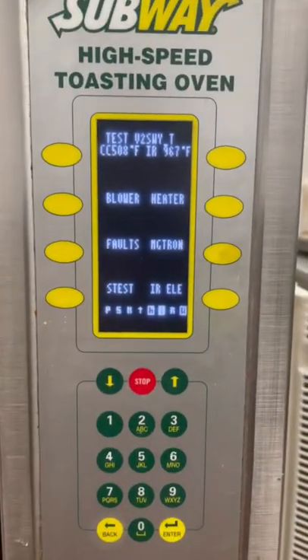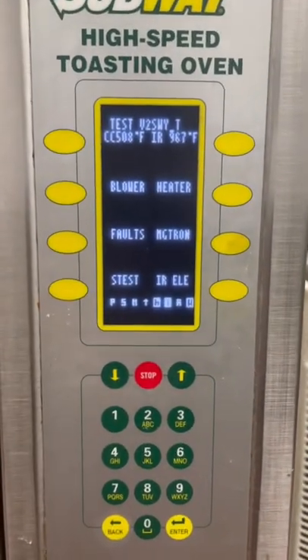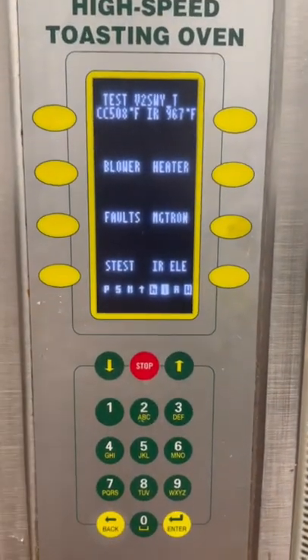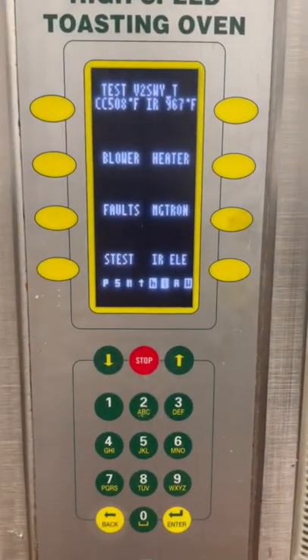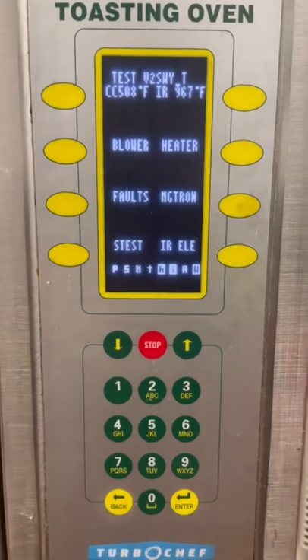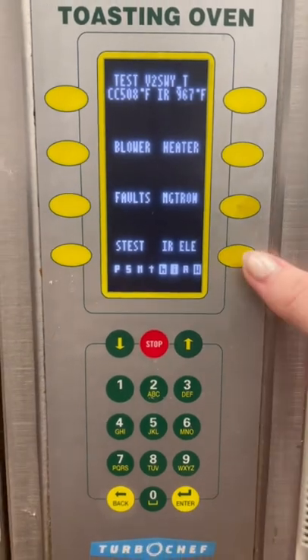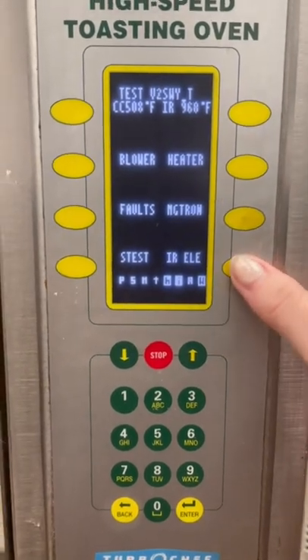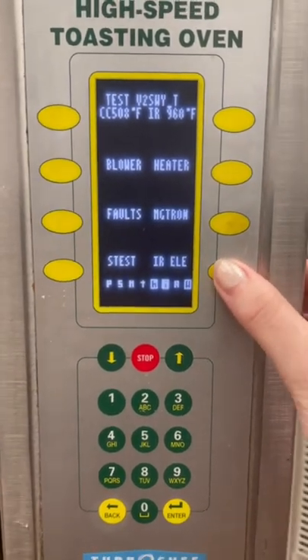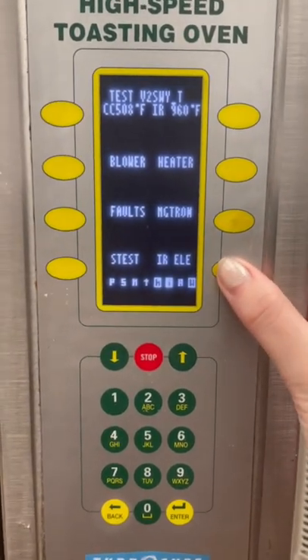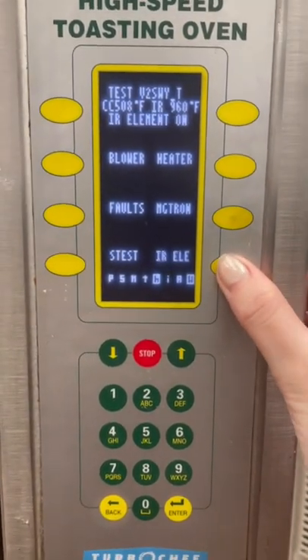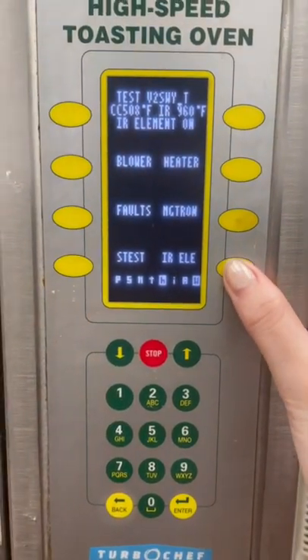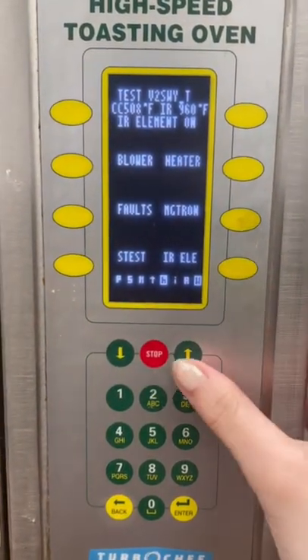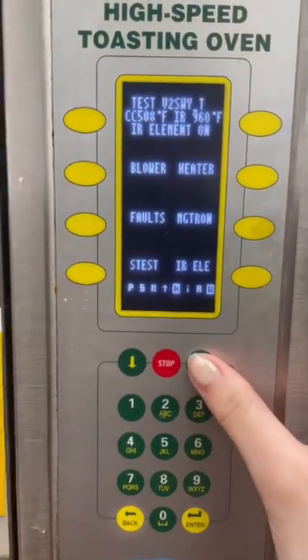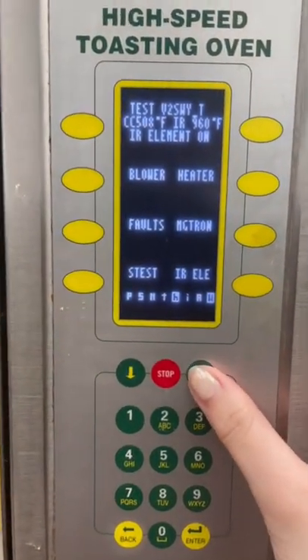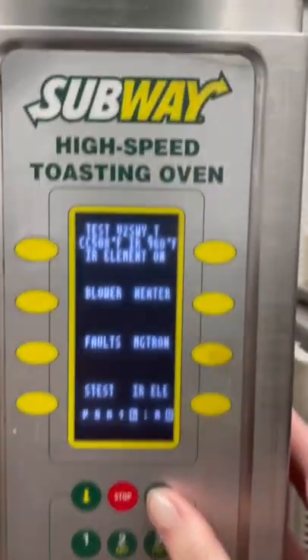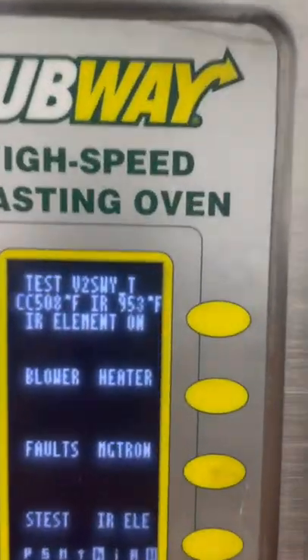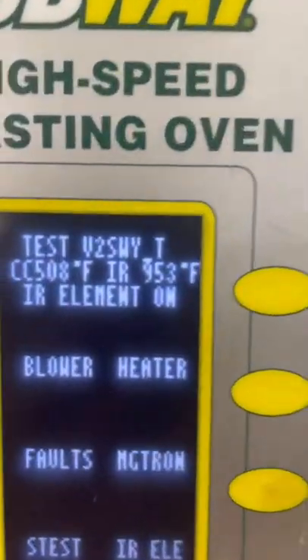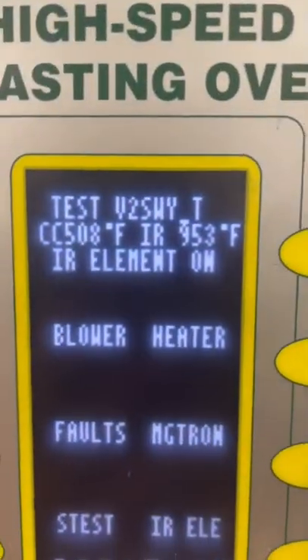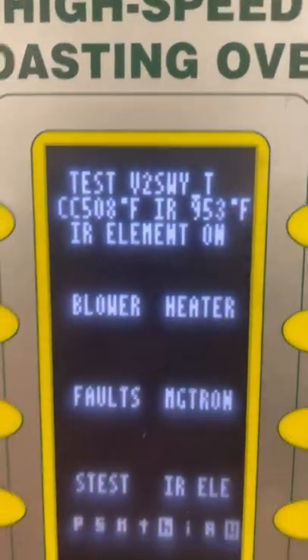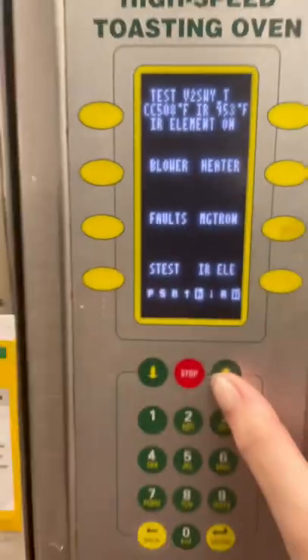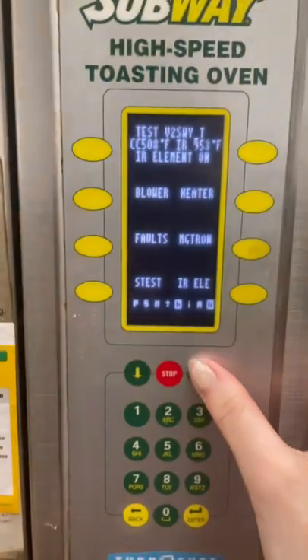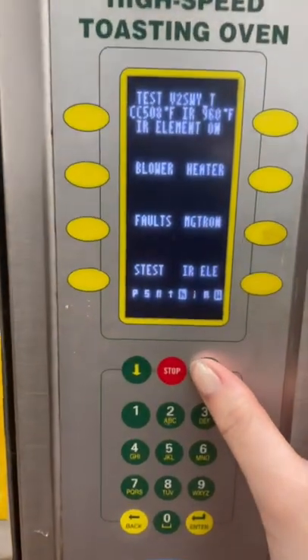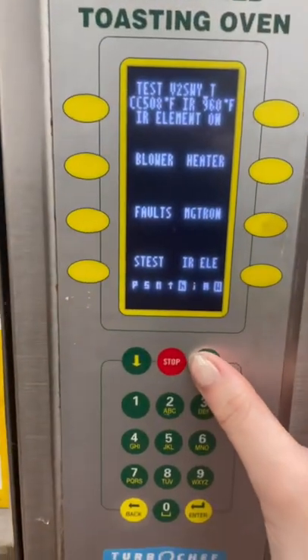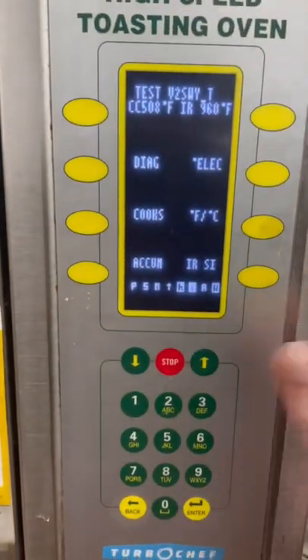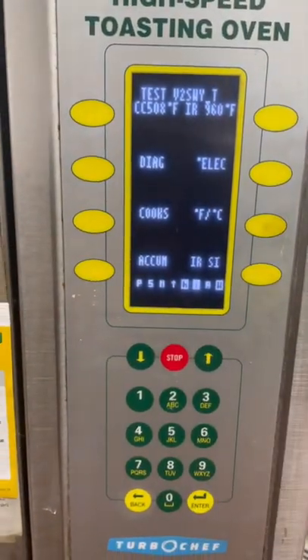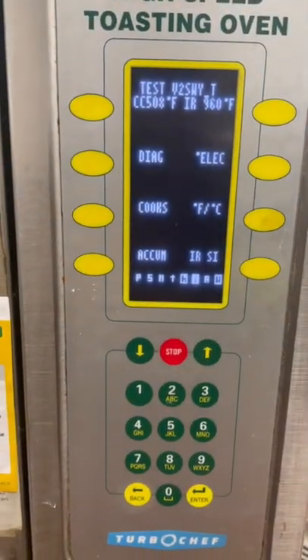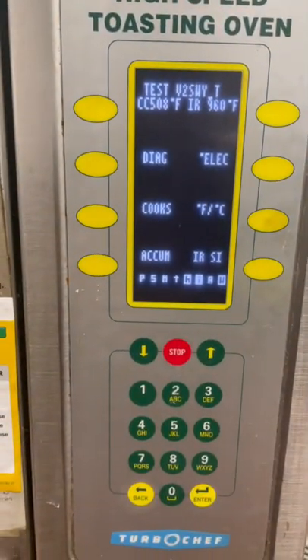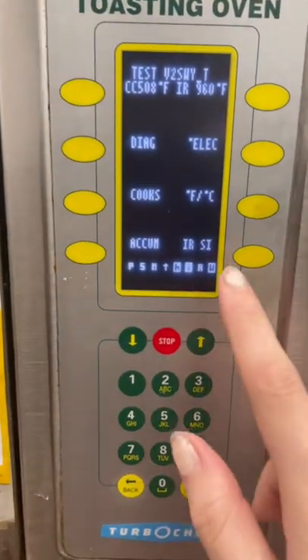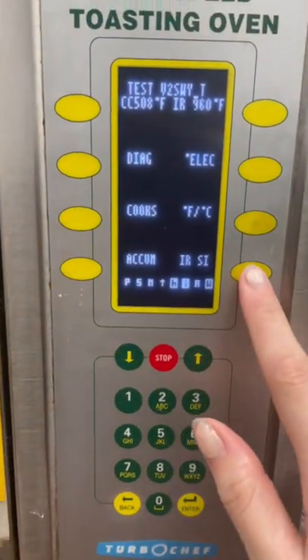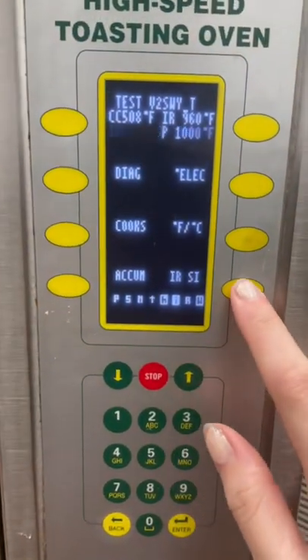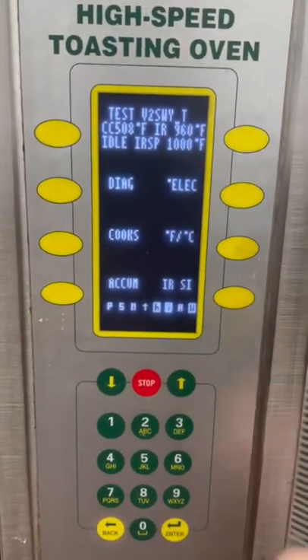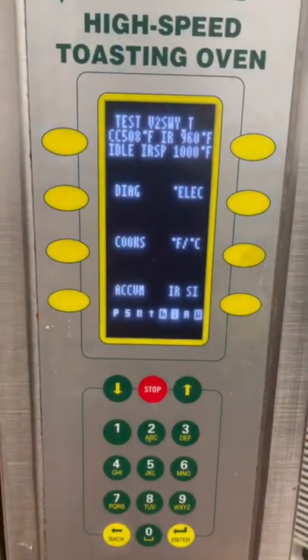Then we're at this screen, we're going to press this button once and now it says element on, then we're going to press this up button, press this button again.